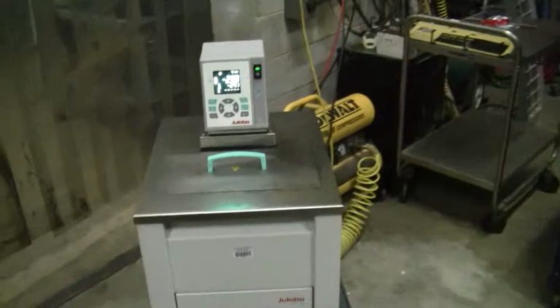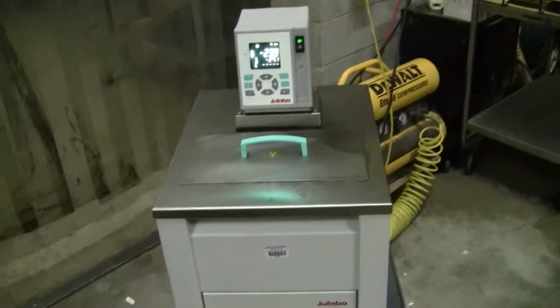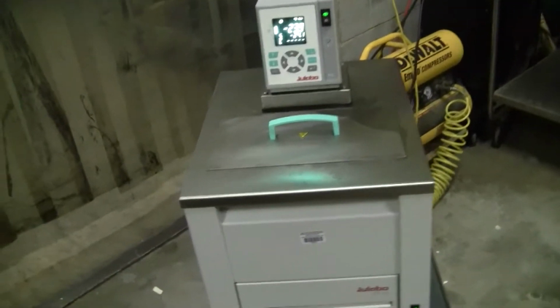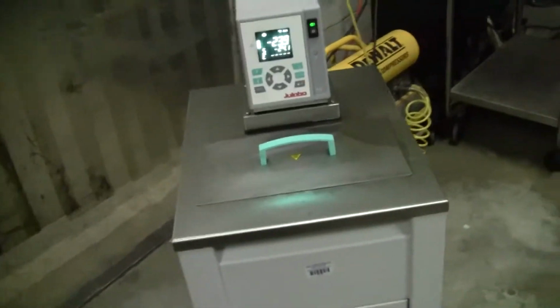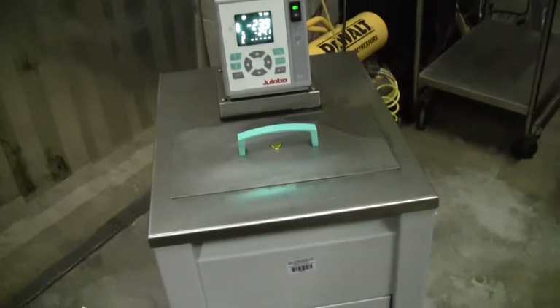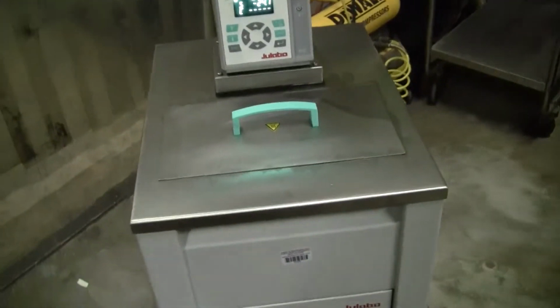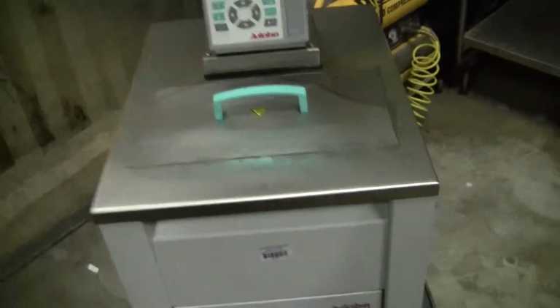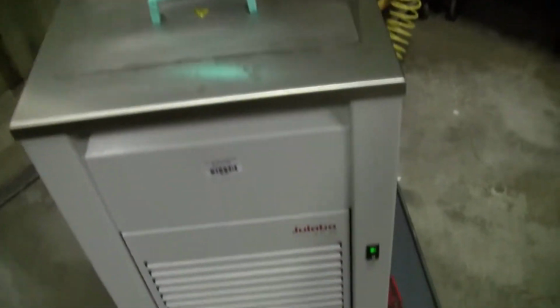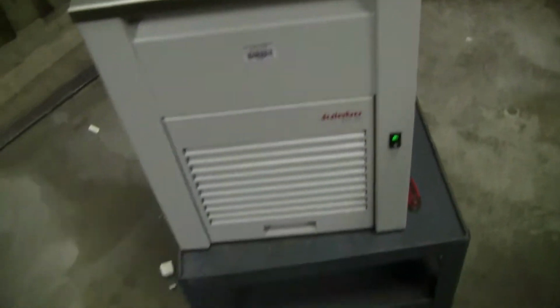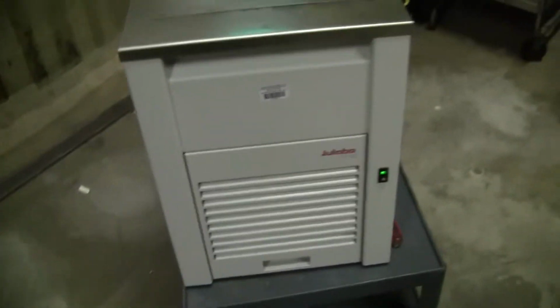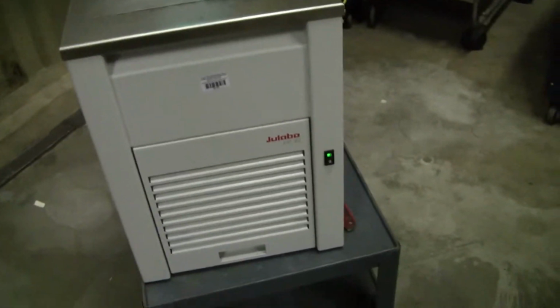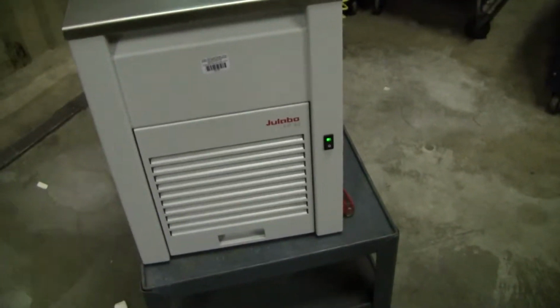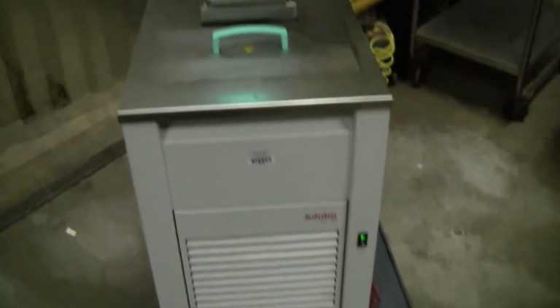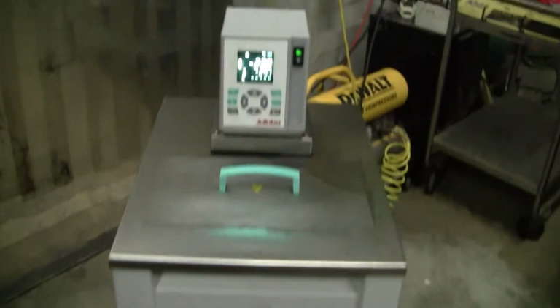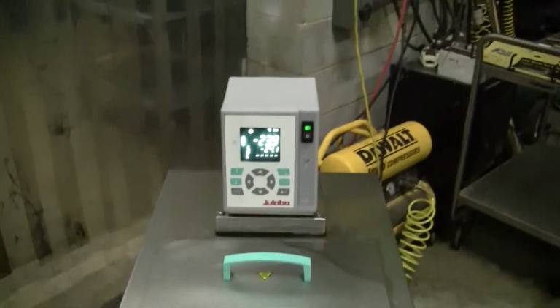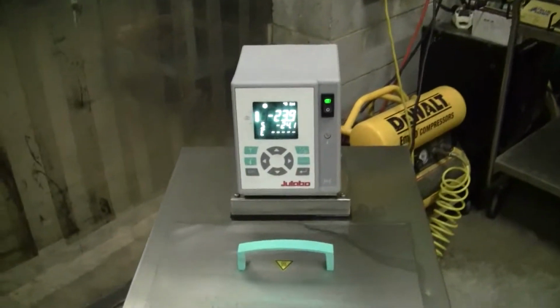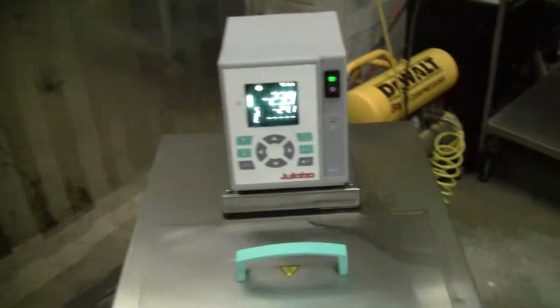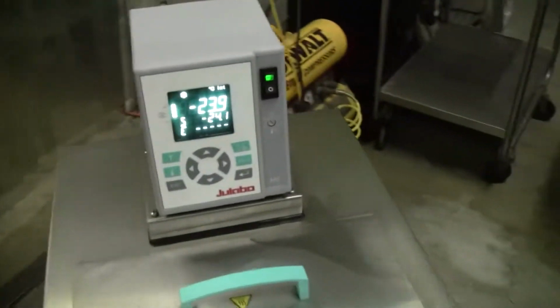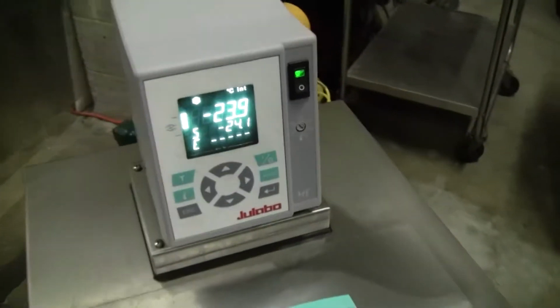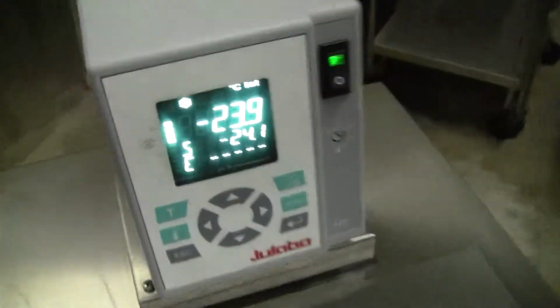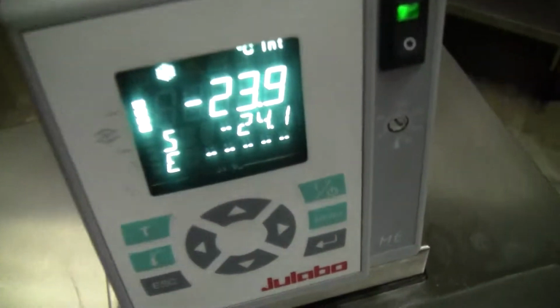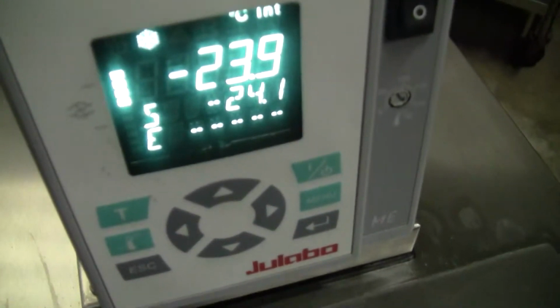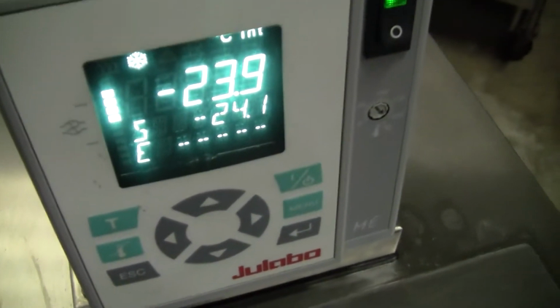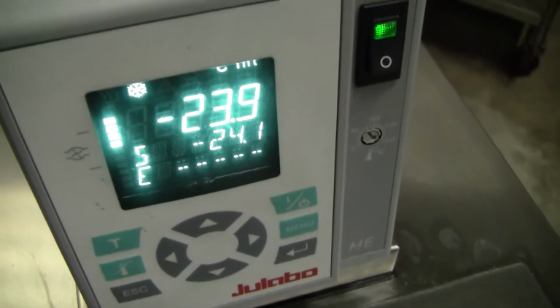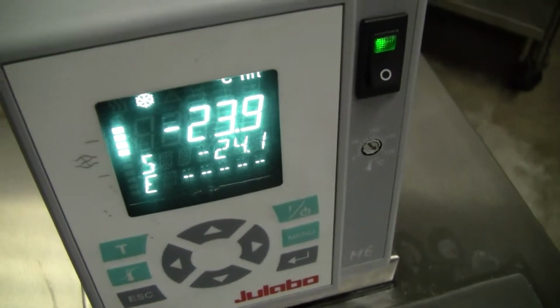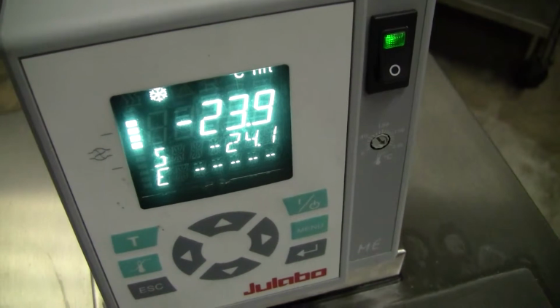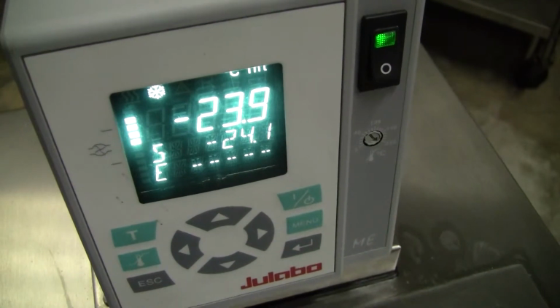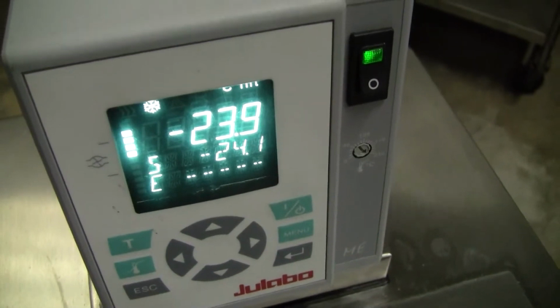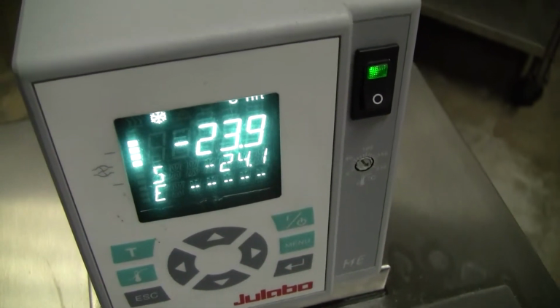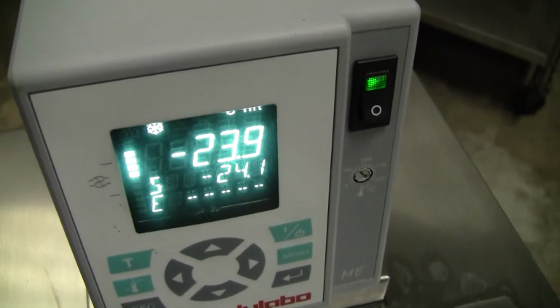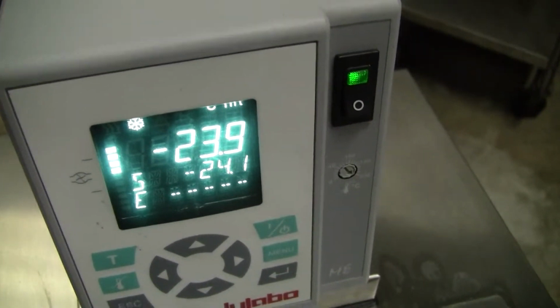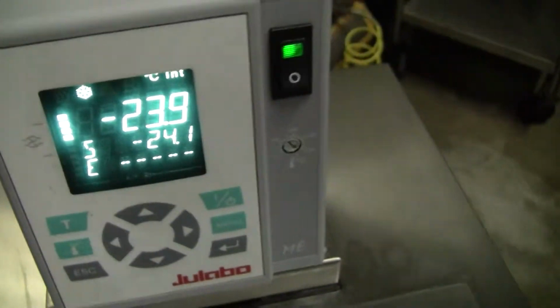Hi, this is Michael Natal from Hitech Trader. Today we're looking at a Julabo FP40 with an ME control head. We have a set point temperature of minus 24.1, or at minus 23.9.